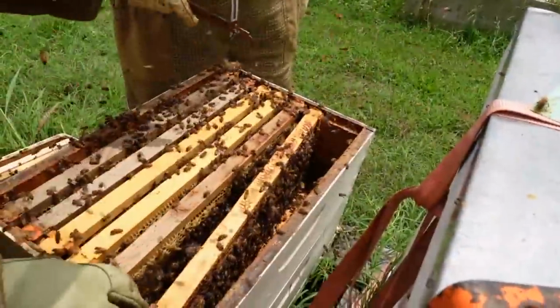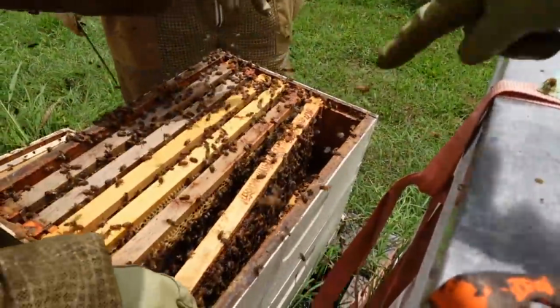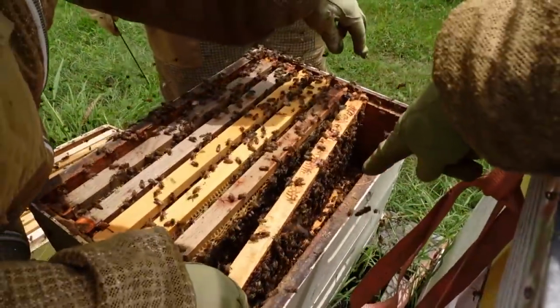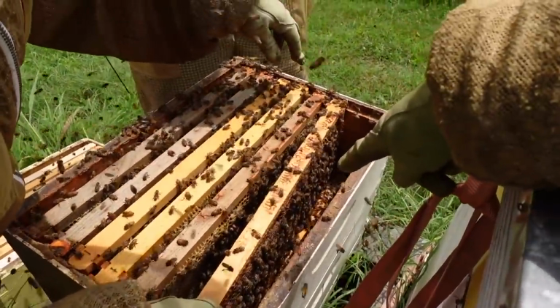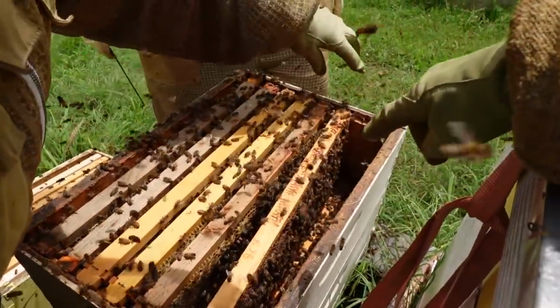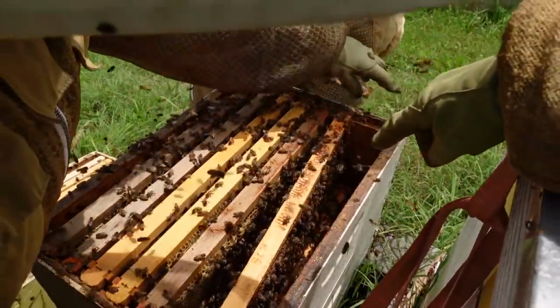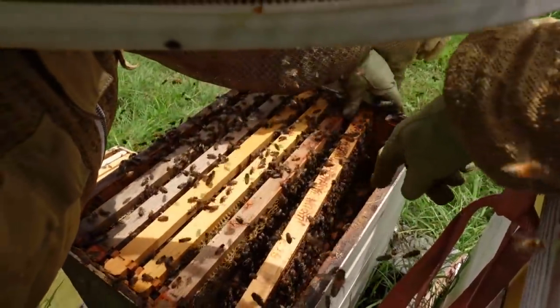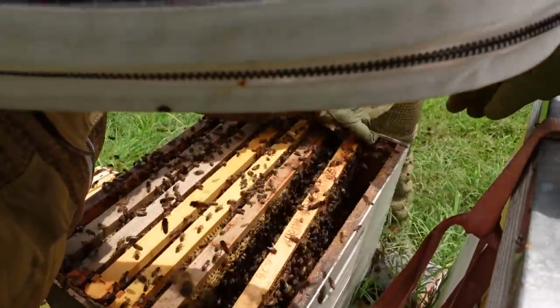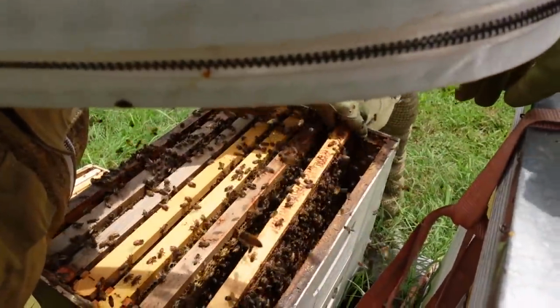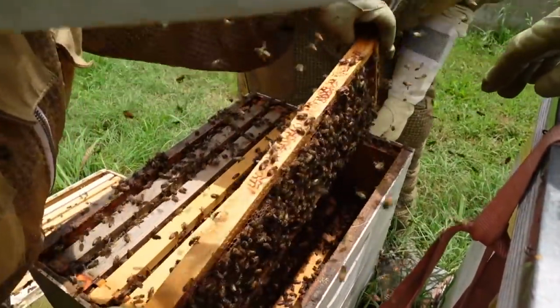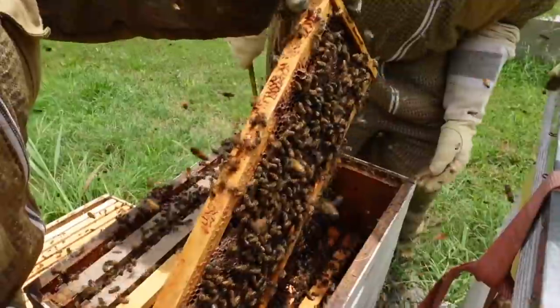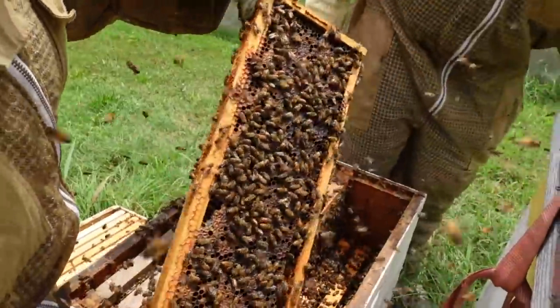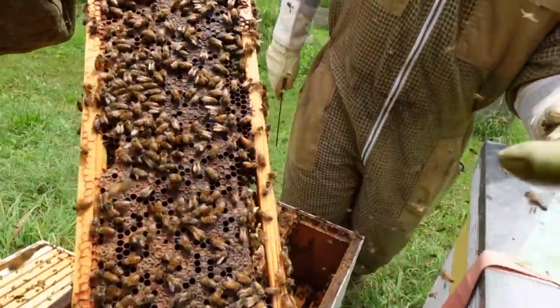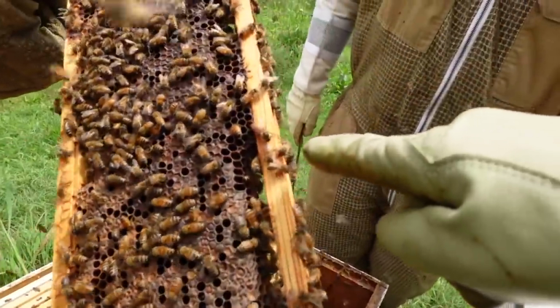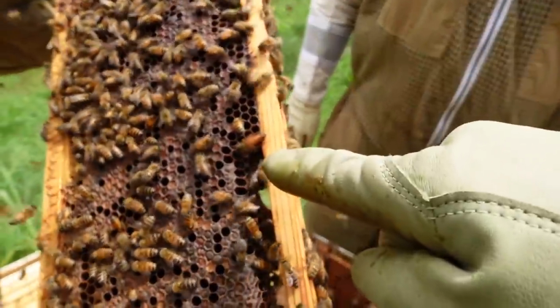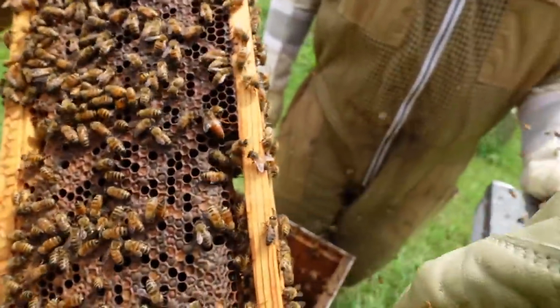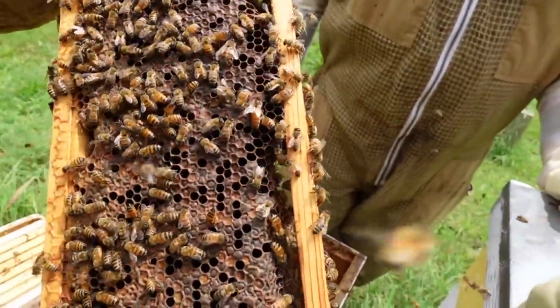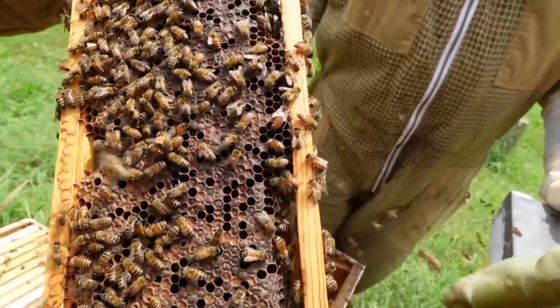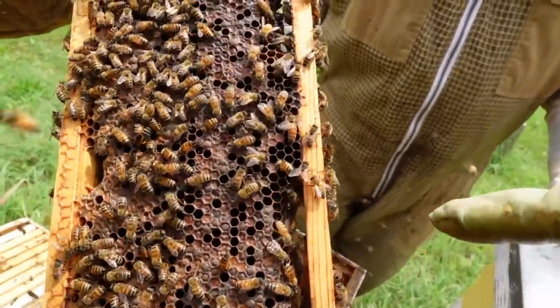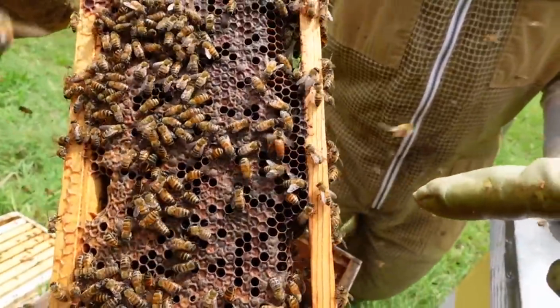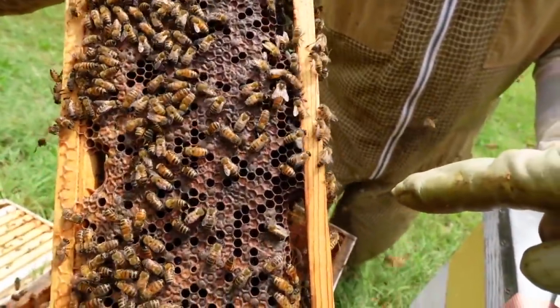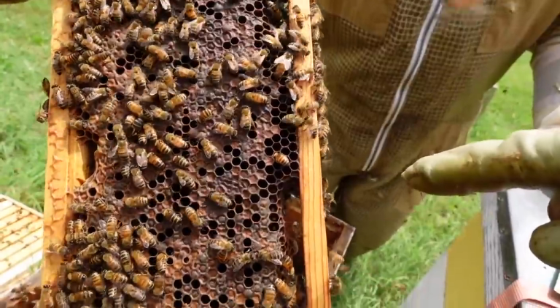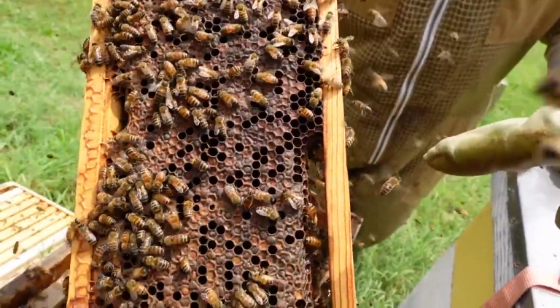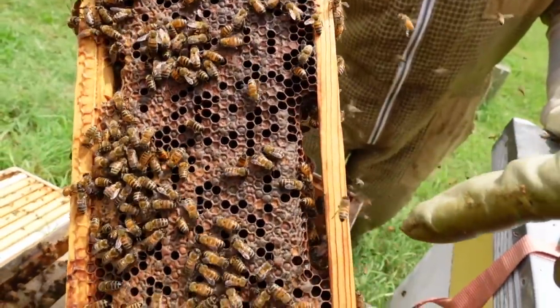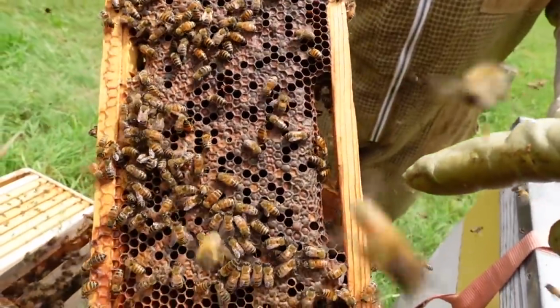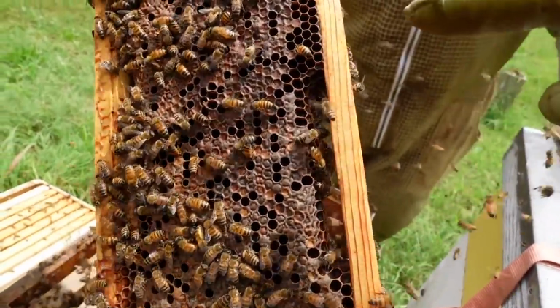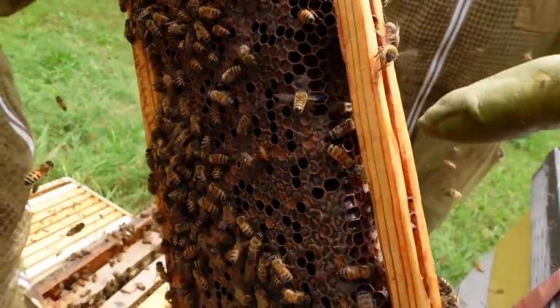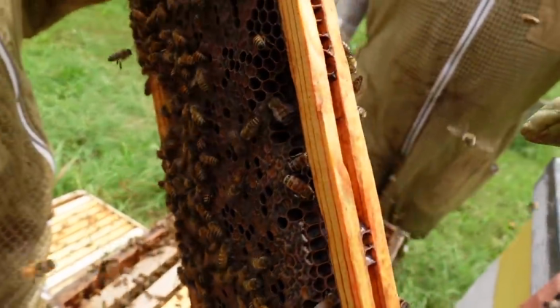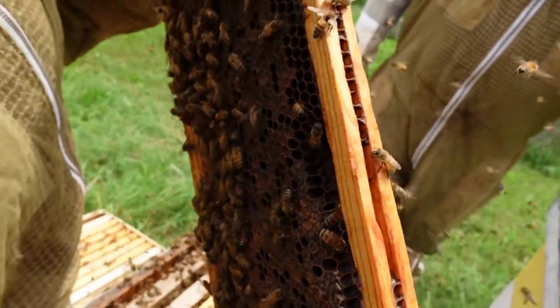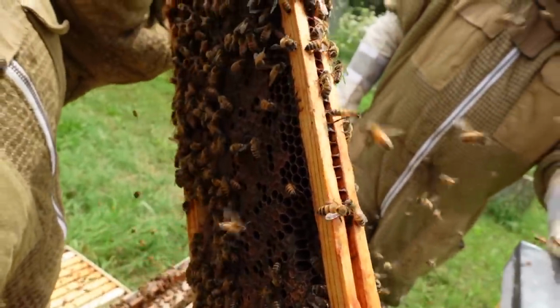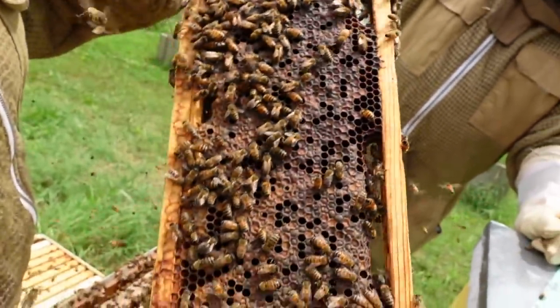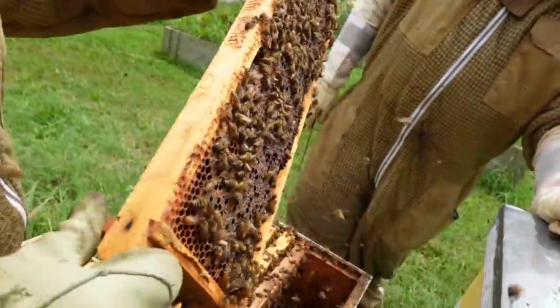I see the queen already. There she is — big old blonde with the tail bottom. Look at that honey on that frame. She's healthy too. Let me see on the other side — is it all capped? It's all capped.